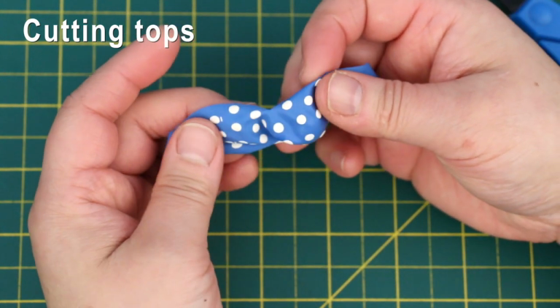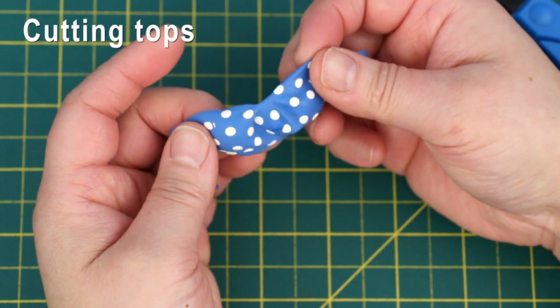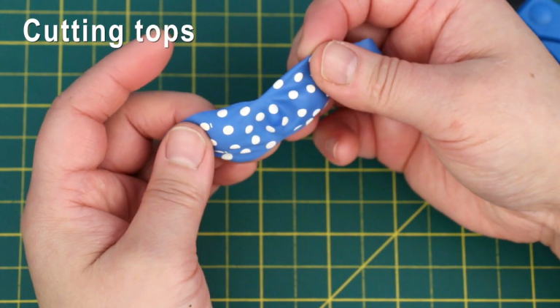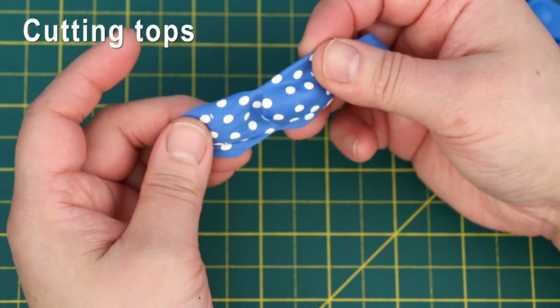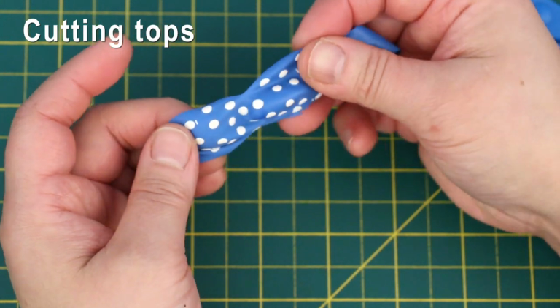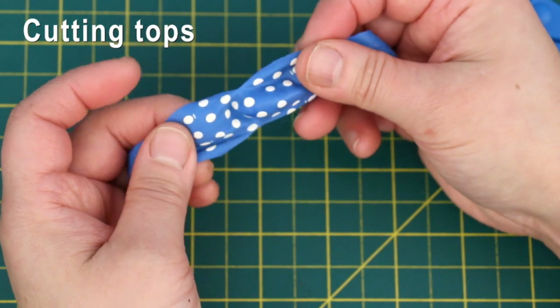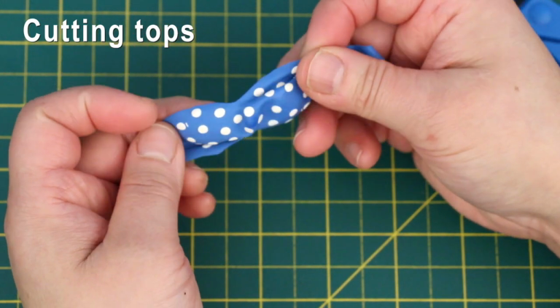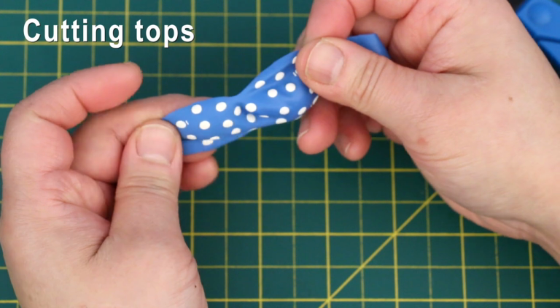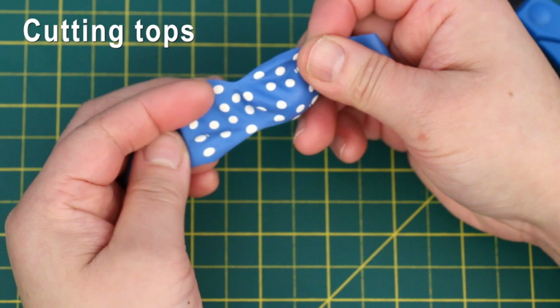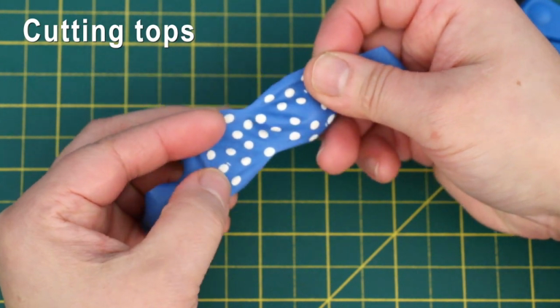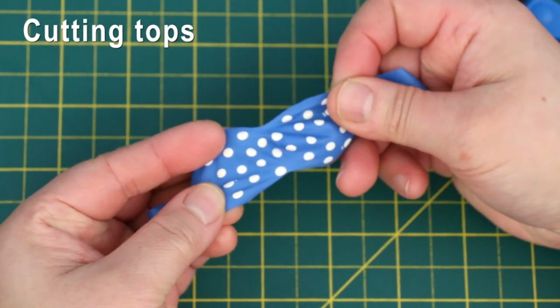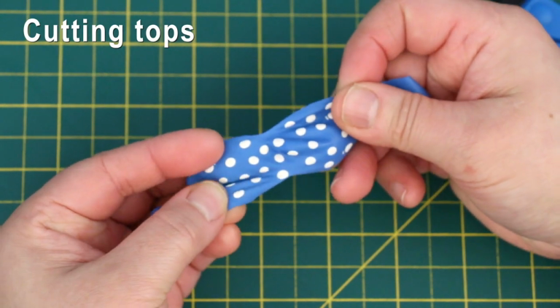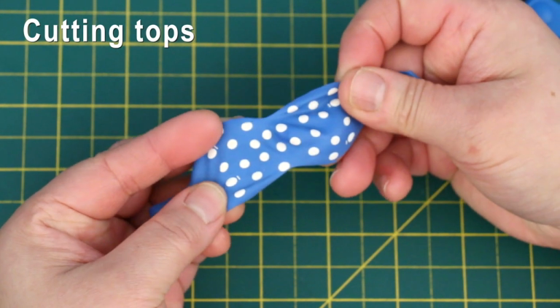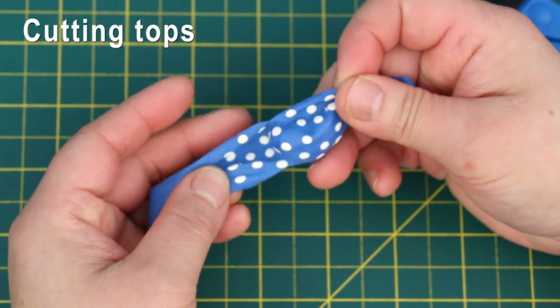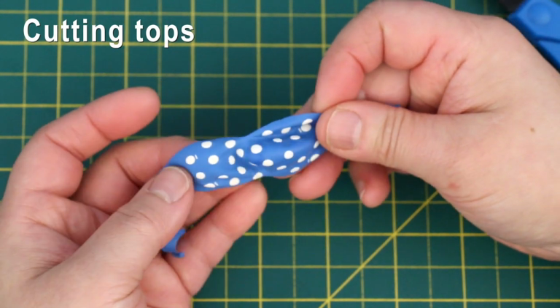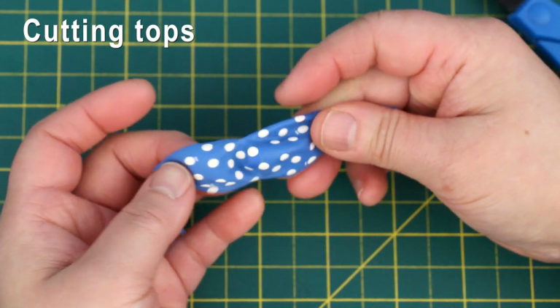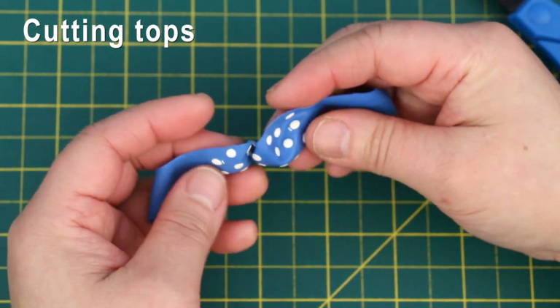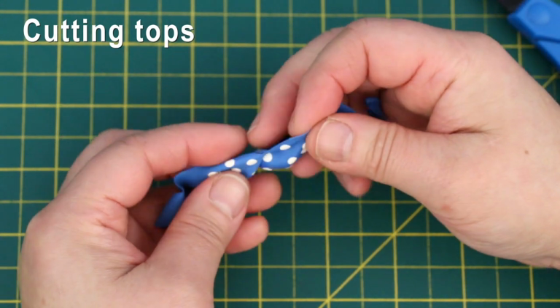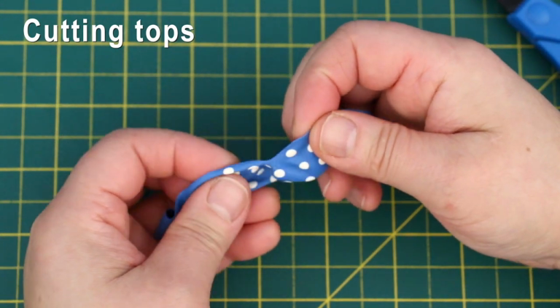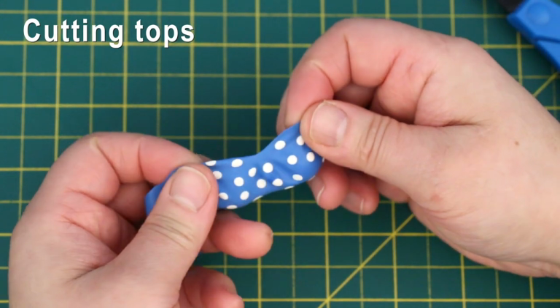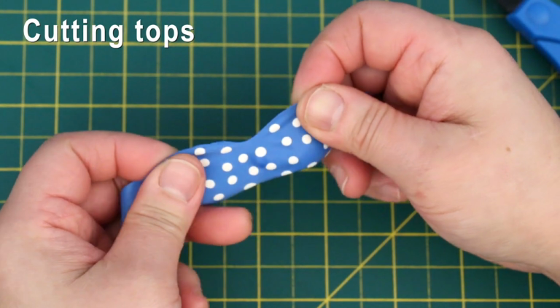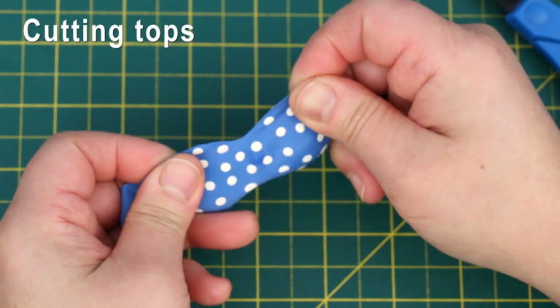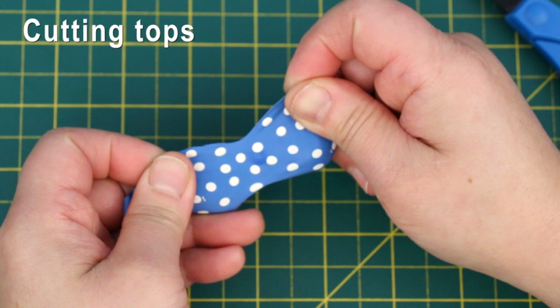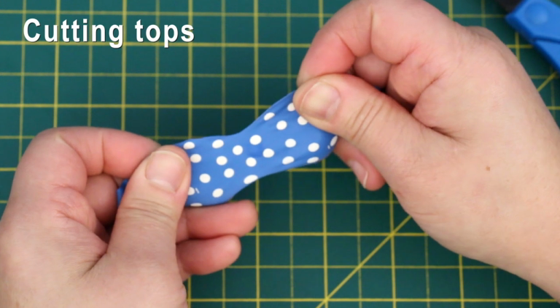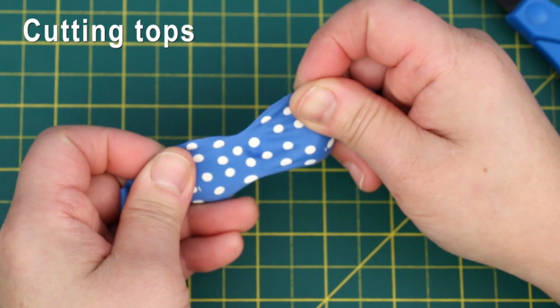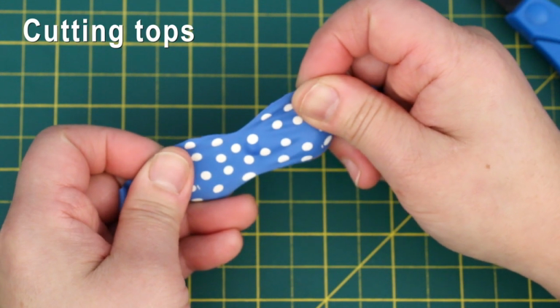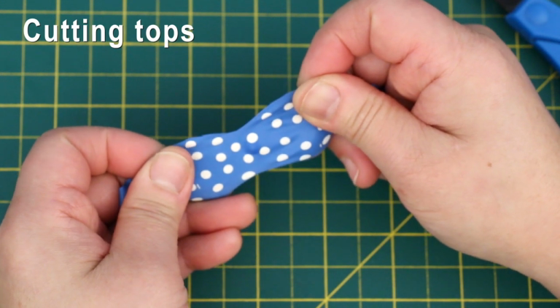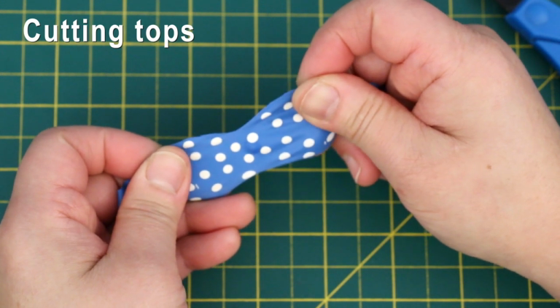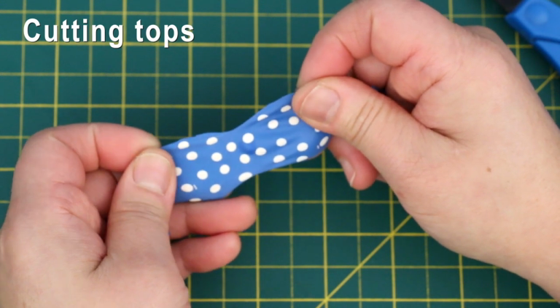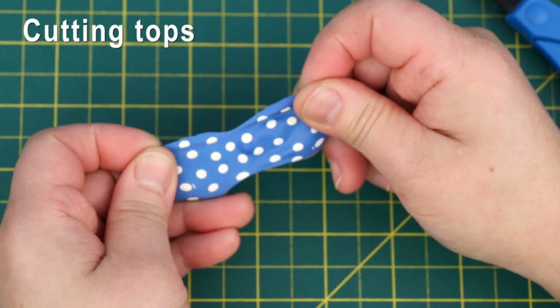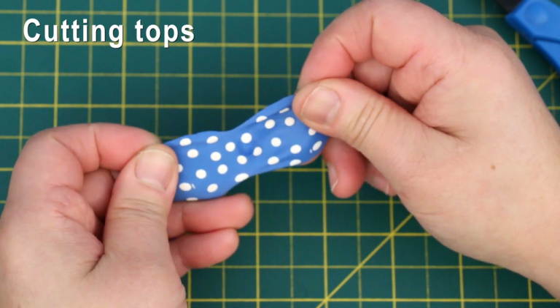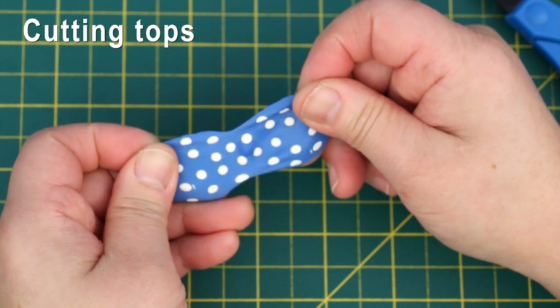The cut that's closer to the drip point makes a bigger dip for the sweetheart neckline. If you can't cut it right, don't worry — if you add a strap to the middle, it won't matter.